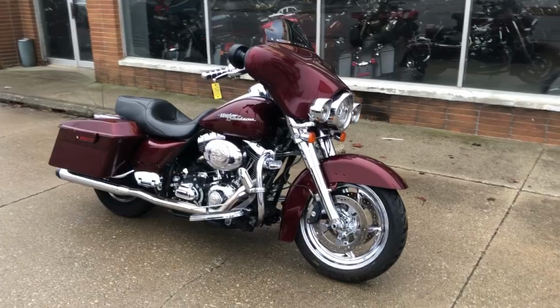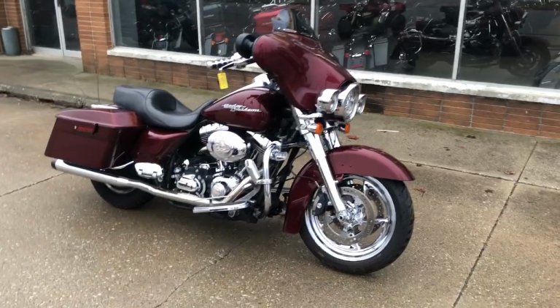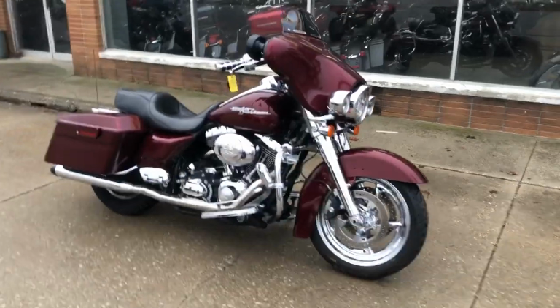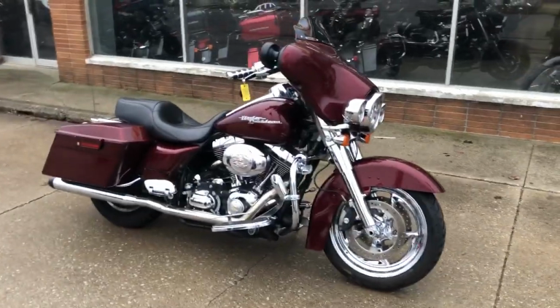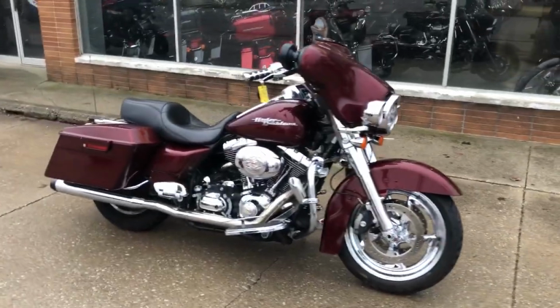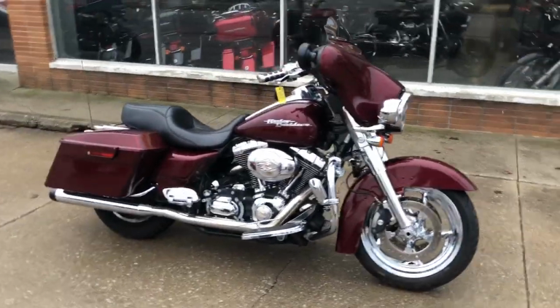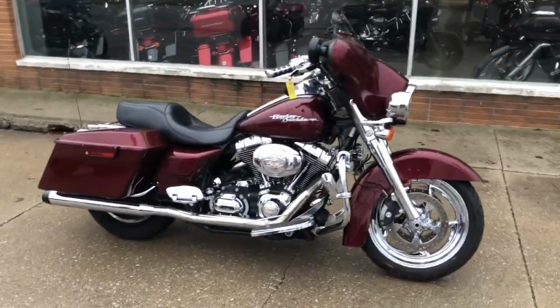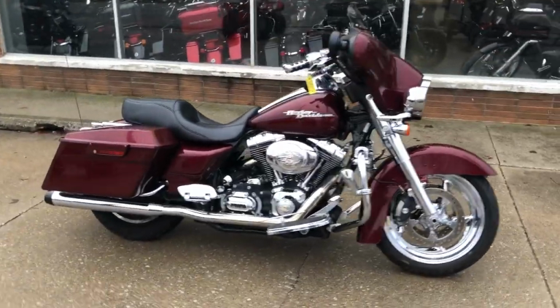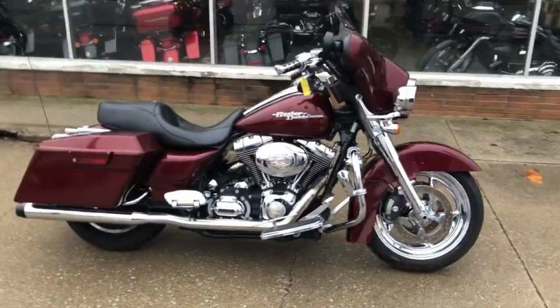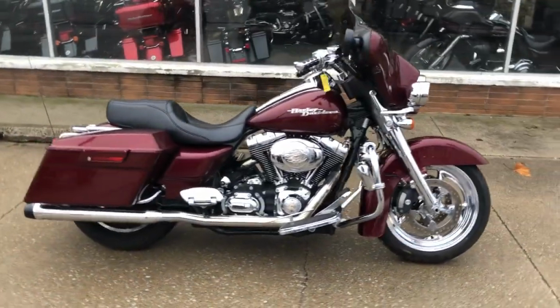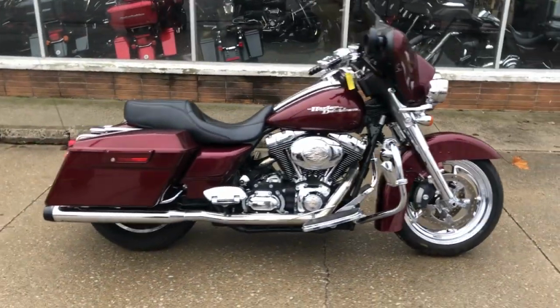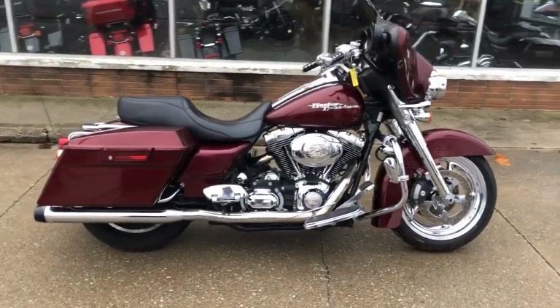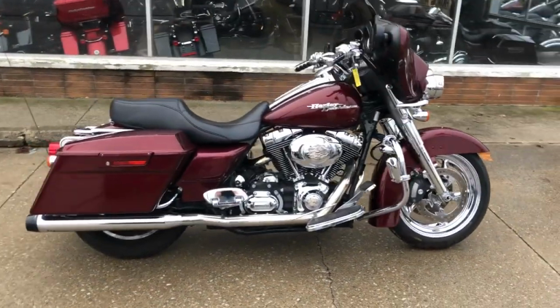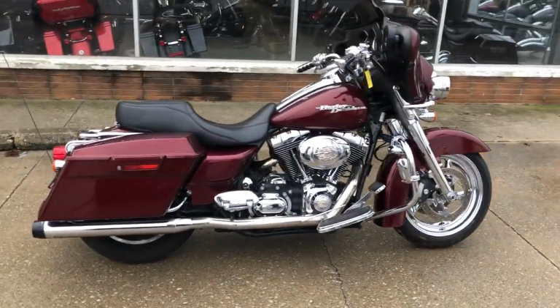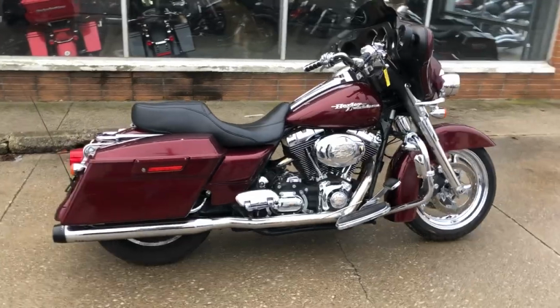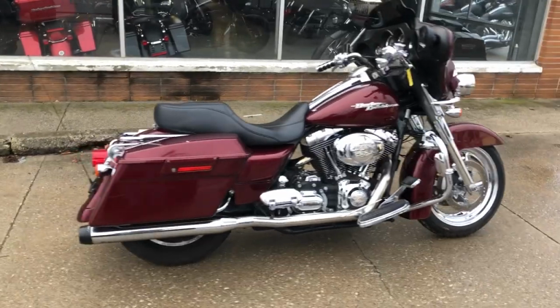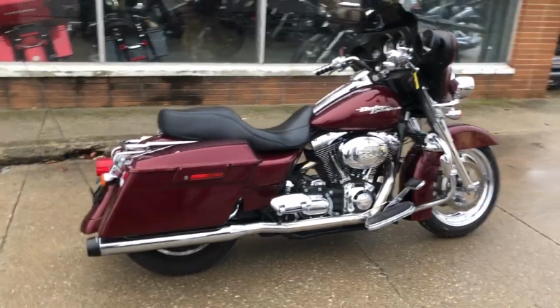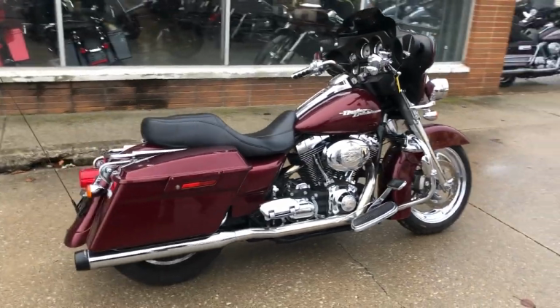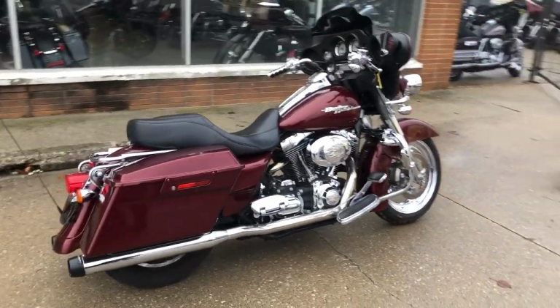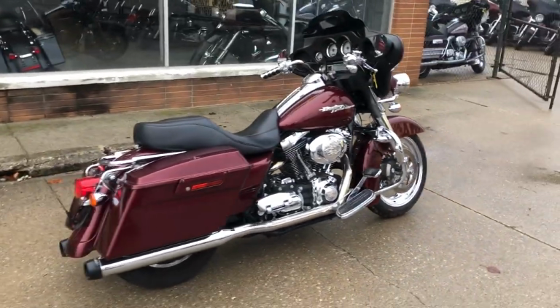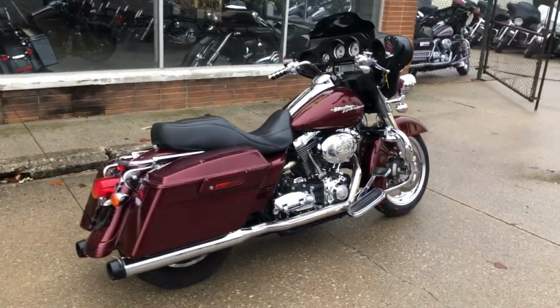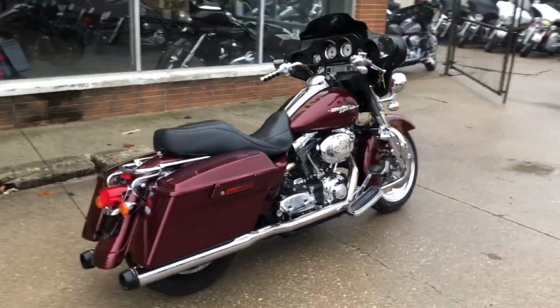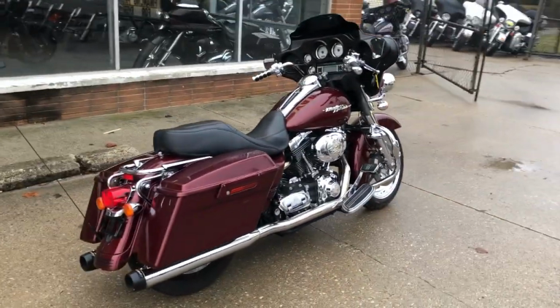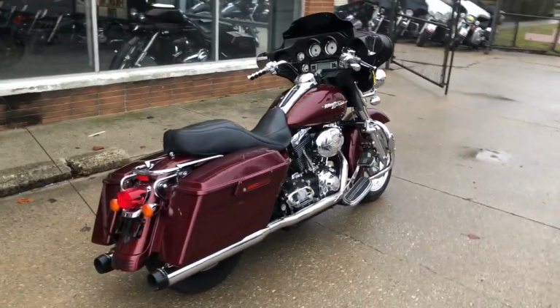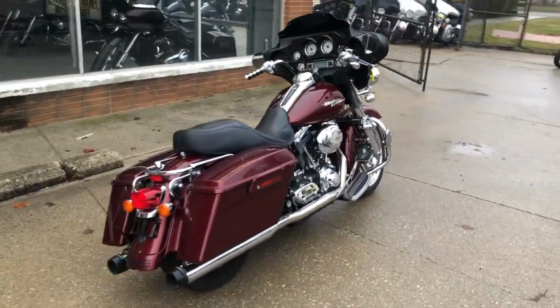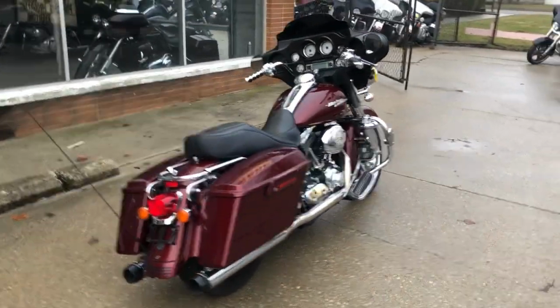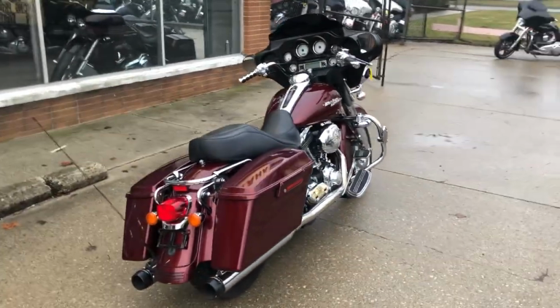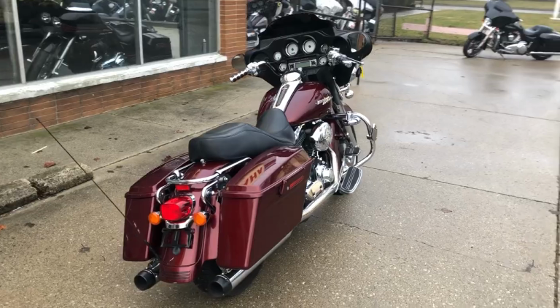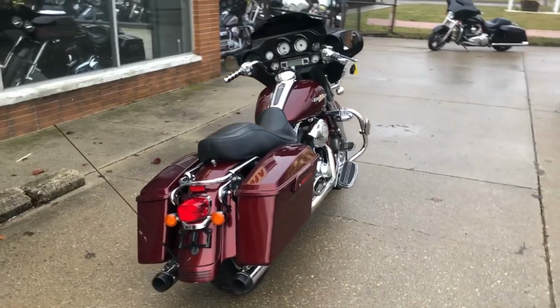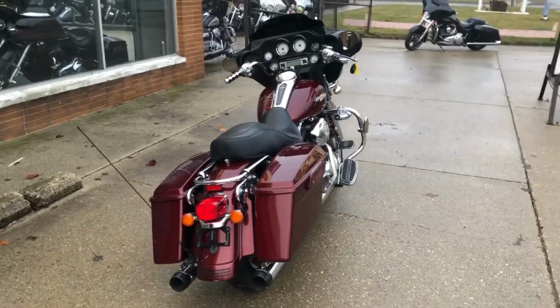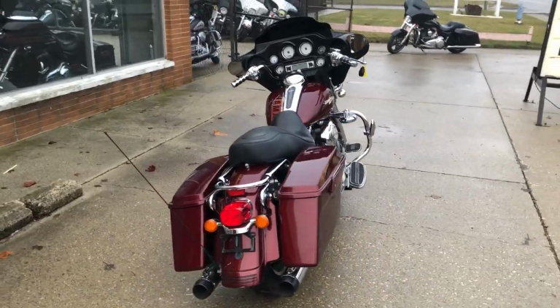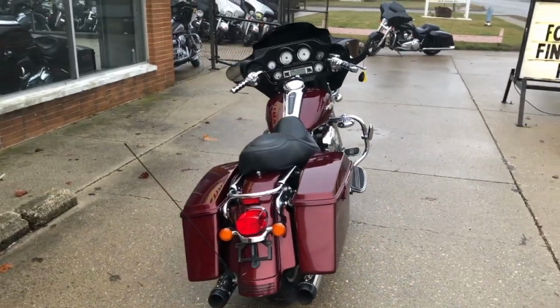ApprovalPowerSports.com here with another used Harley-Davidson Street Glide for sale with only 15,317 miles, and this is that hard-to-find color Crimson Red Sunglow.